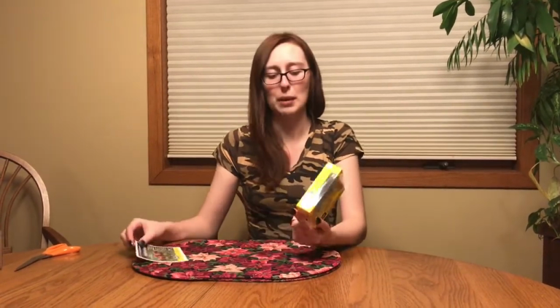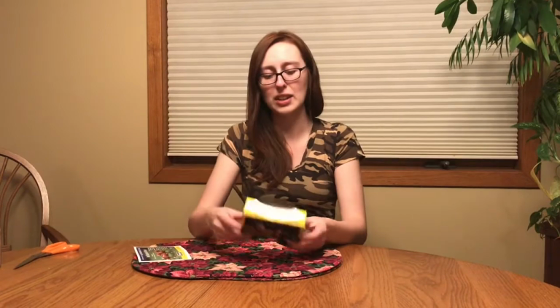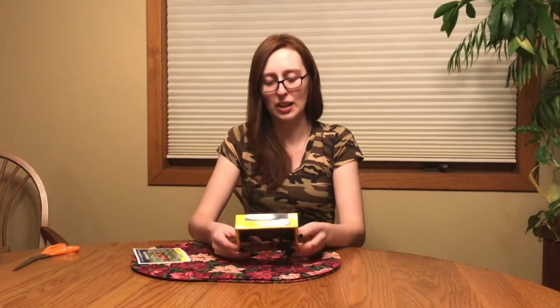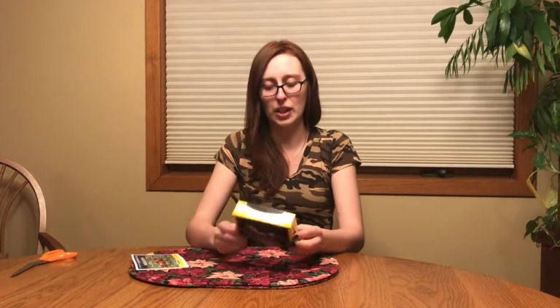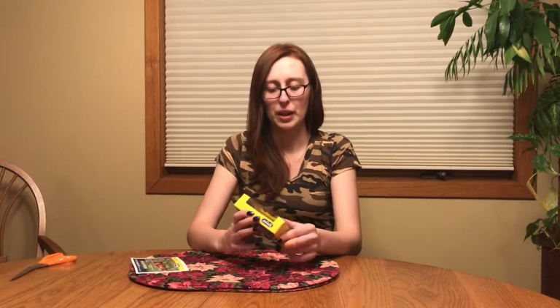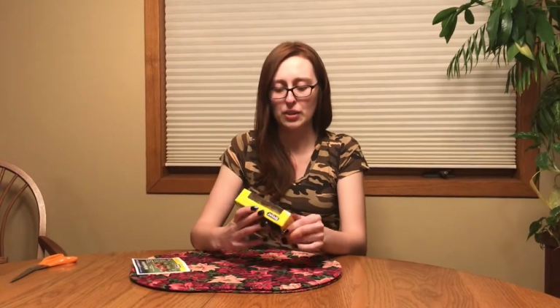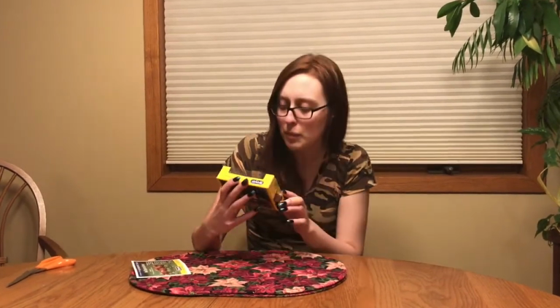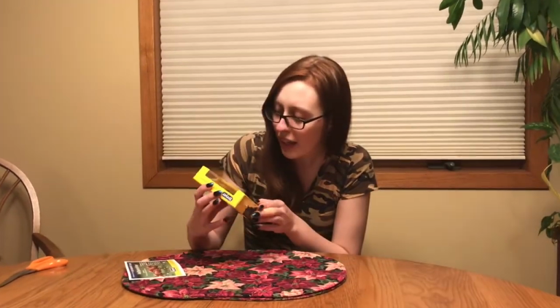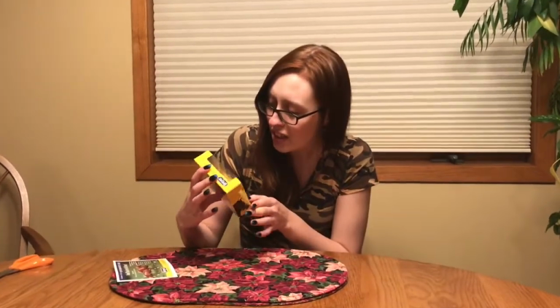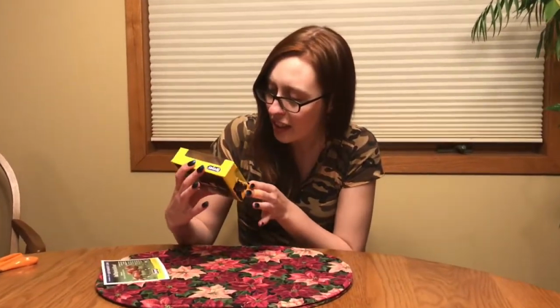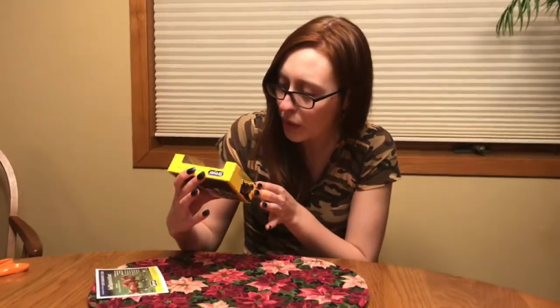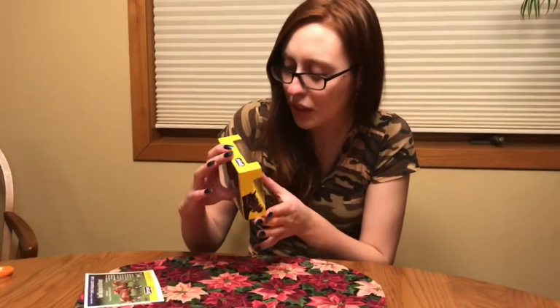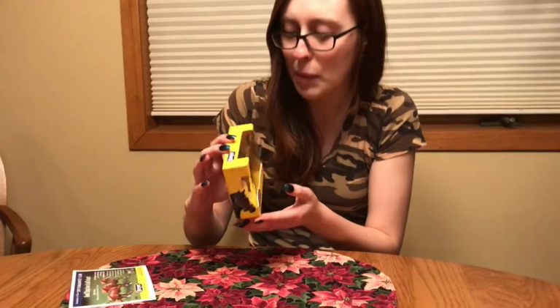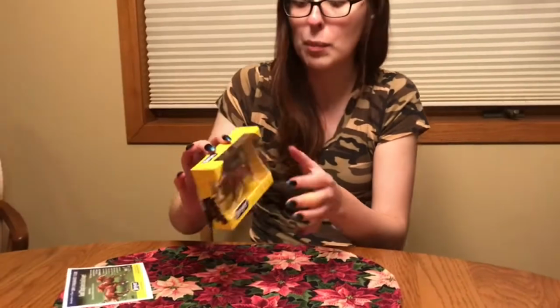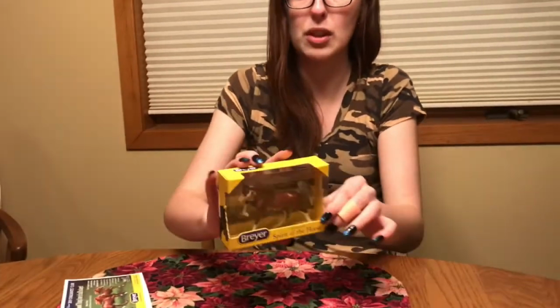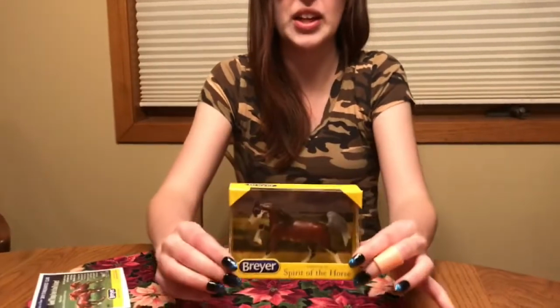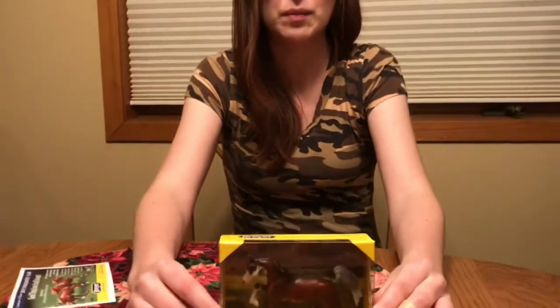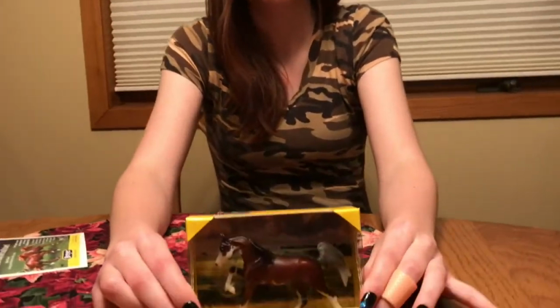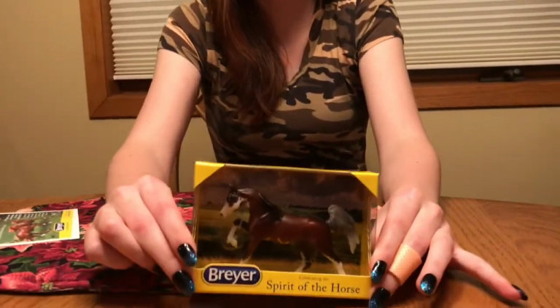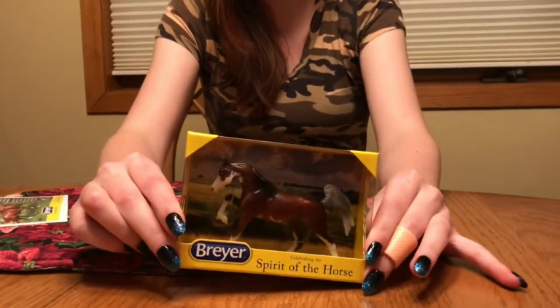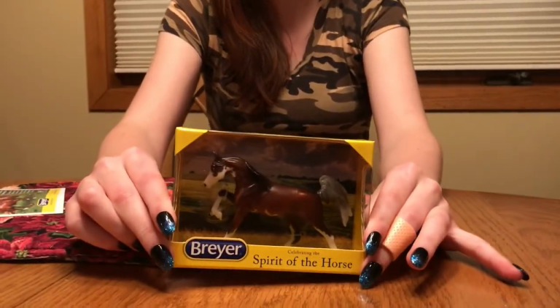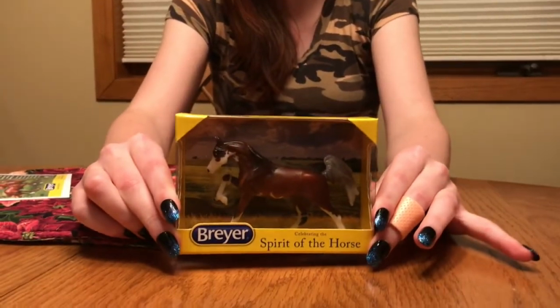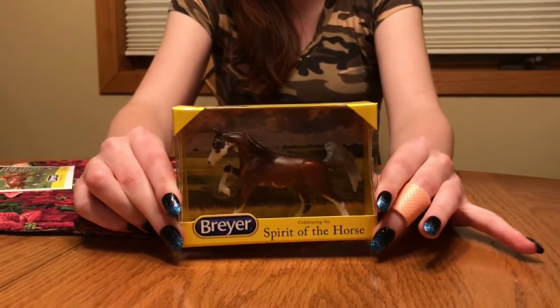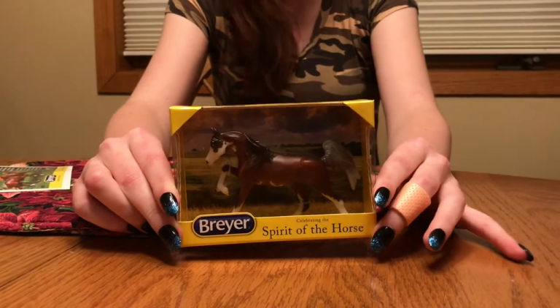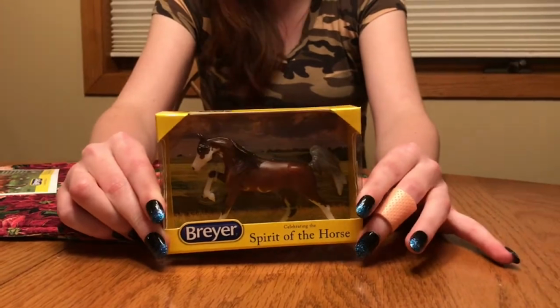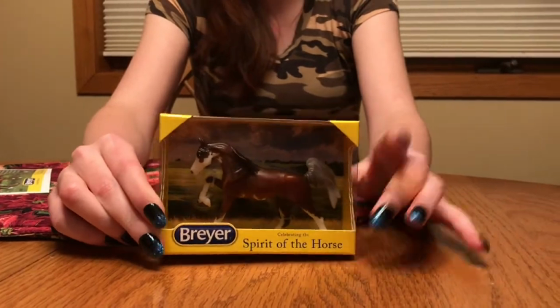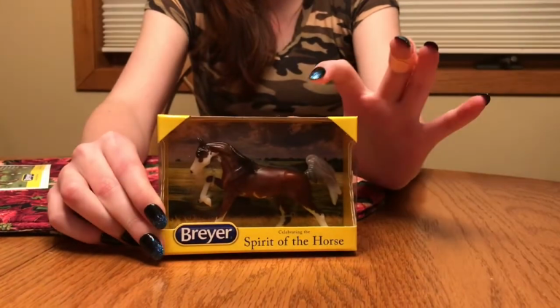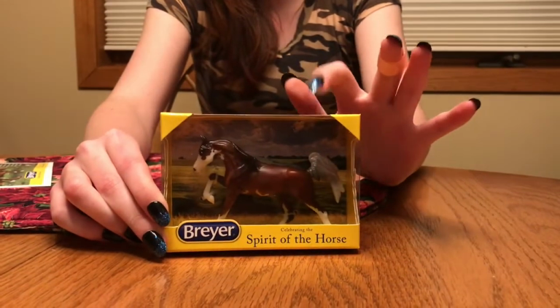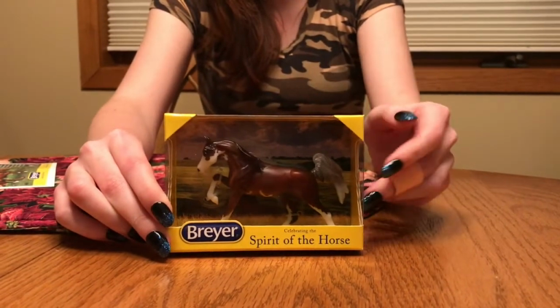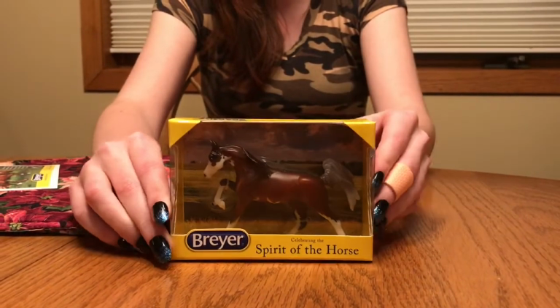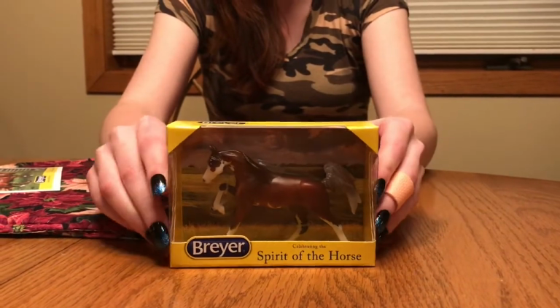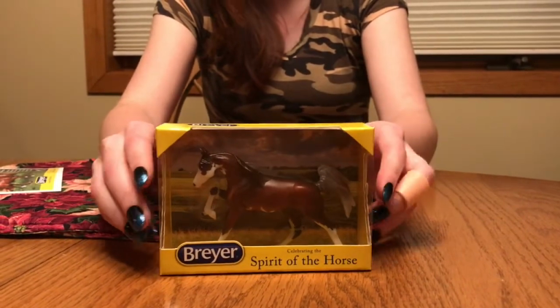But let's take a look at Darley. I actually think he's really cute. I know a lot of people said they have problems with this mold standing. I think he's one that I'm actually going to be keeping. So we're going to pop him open out of this box as well.